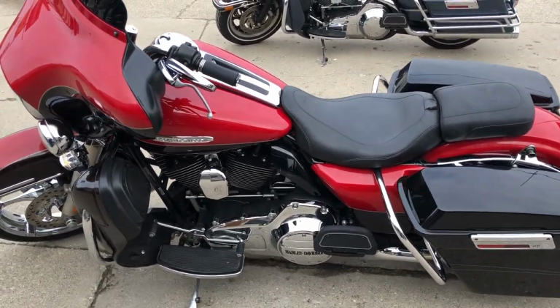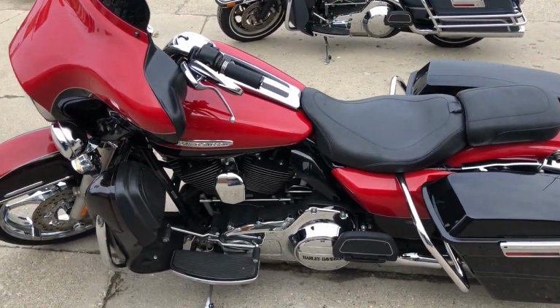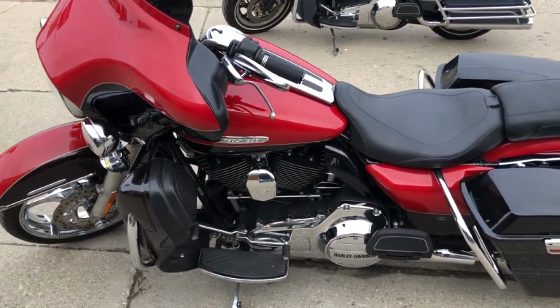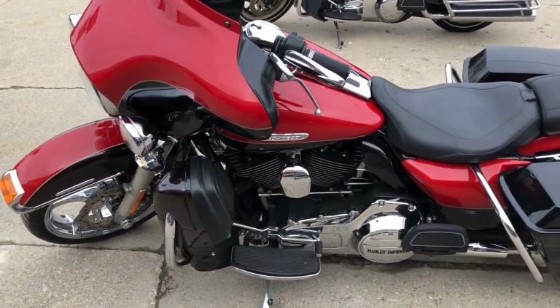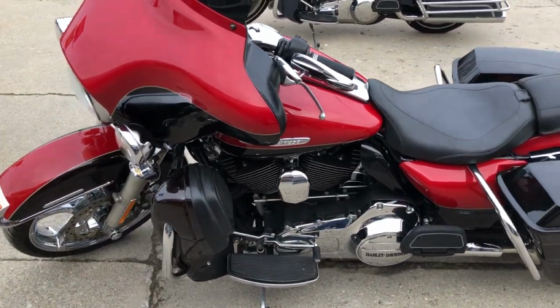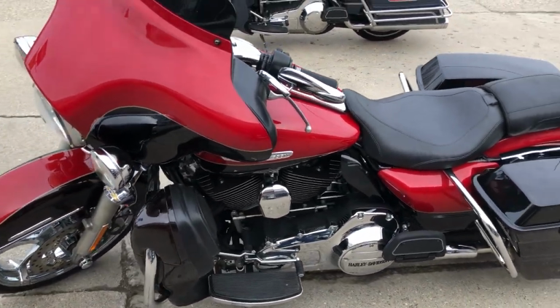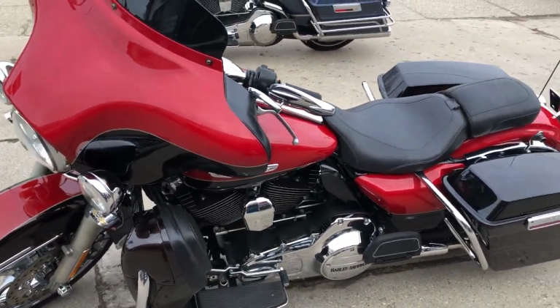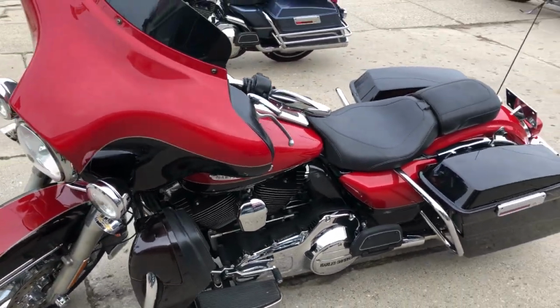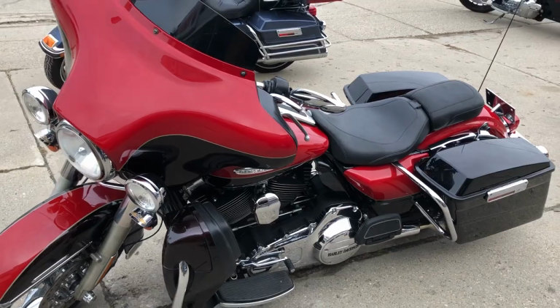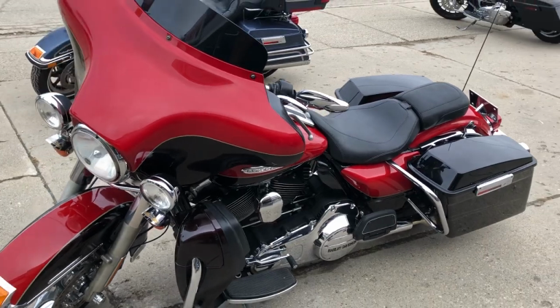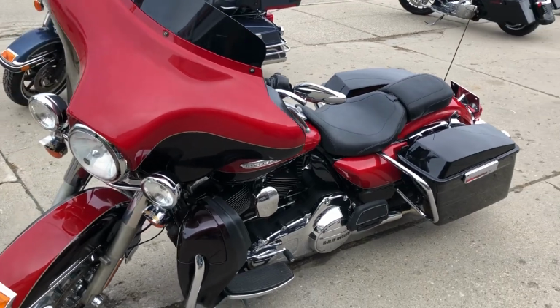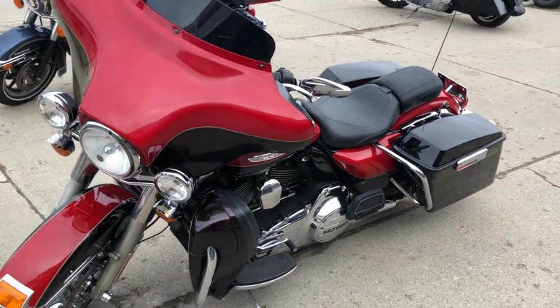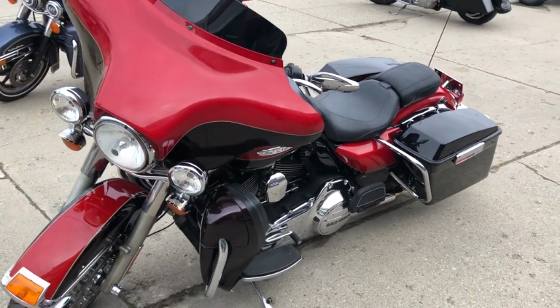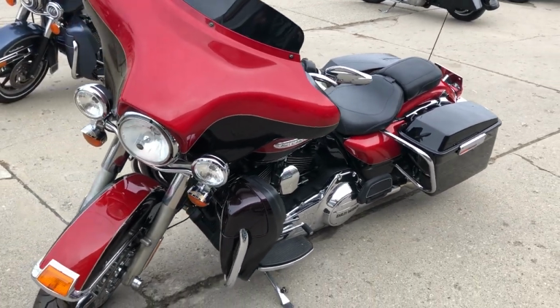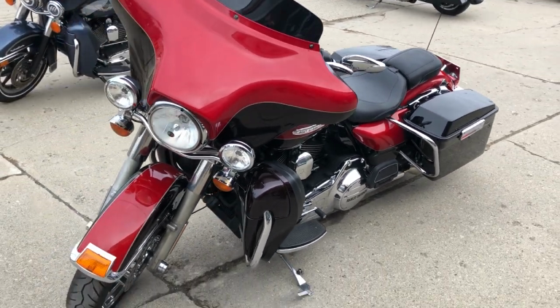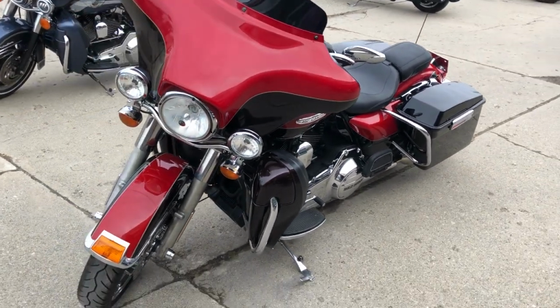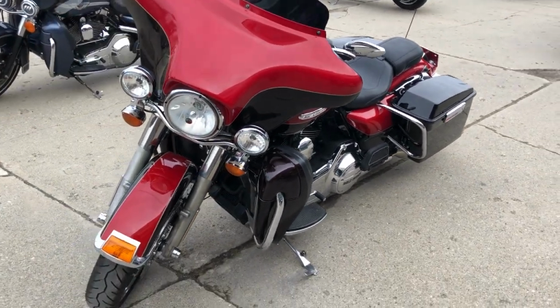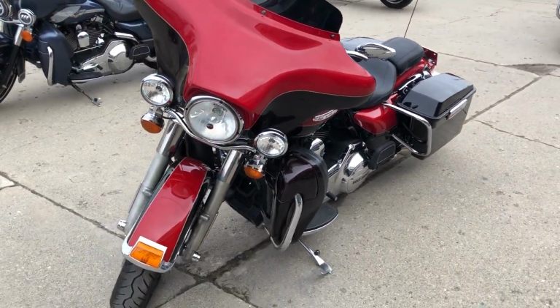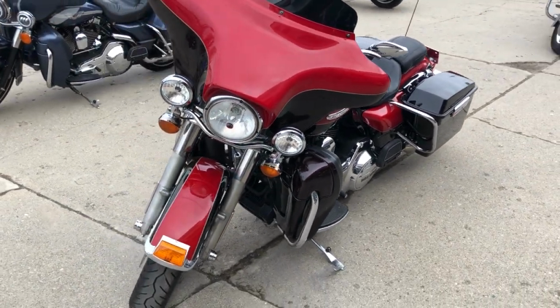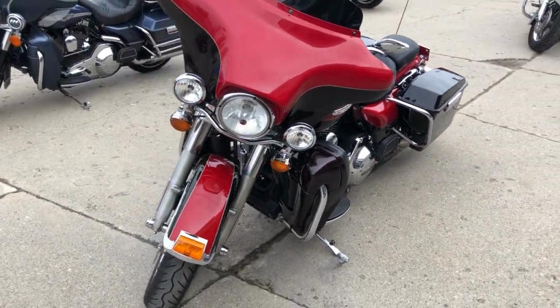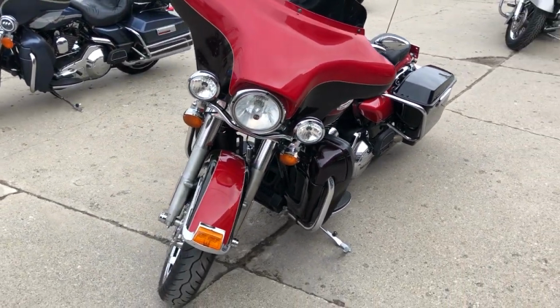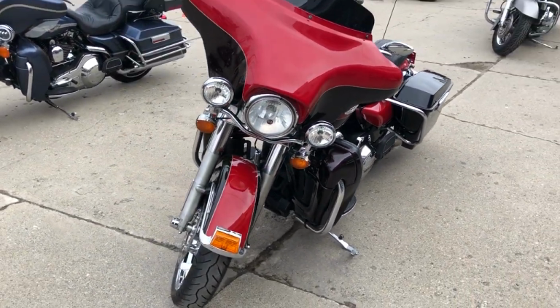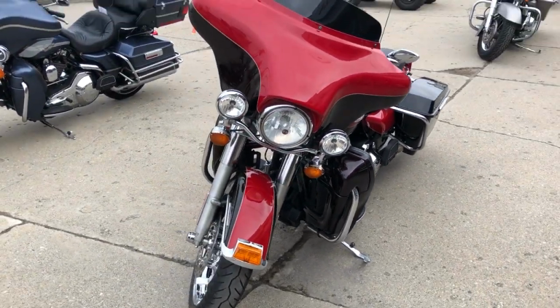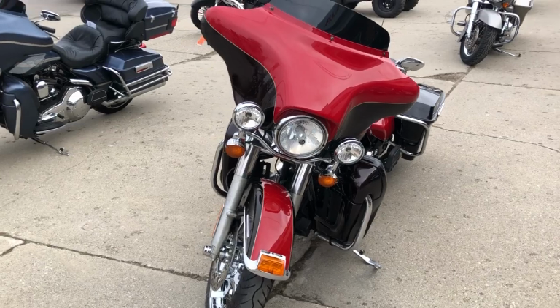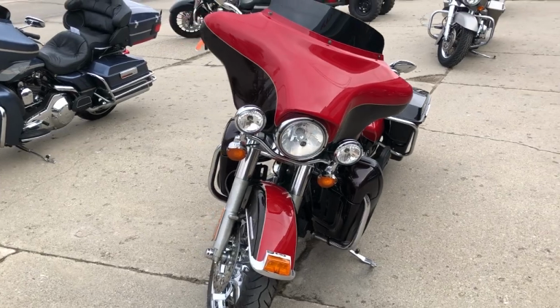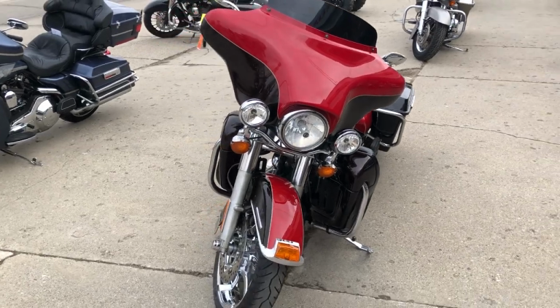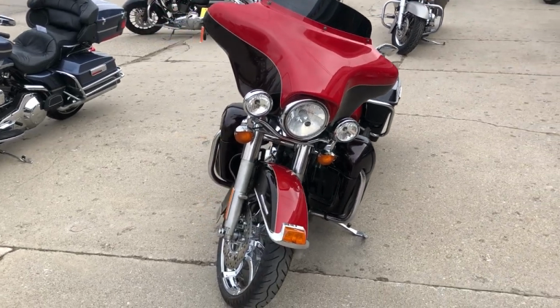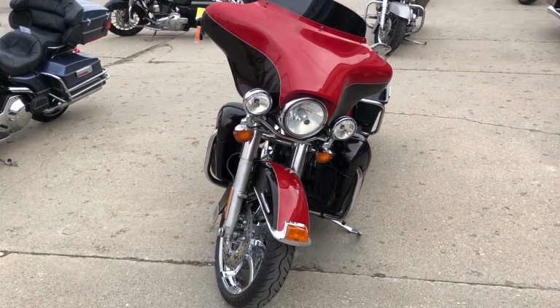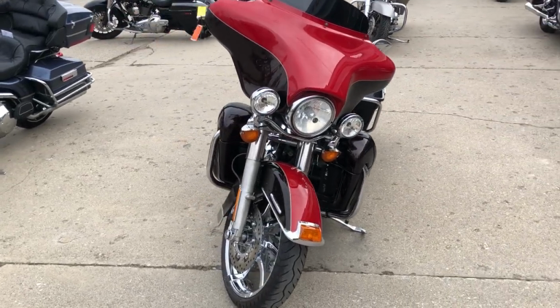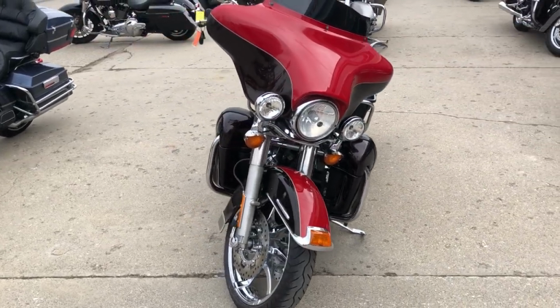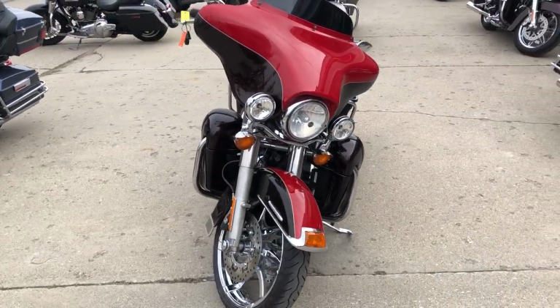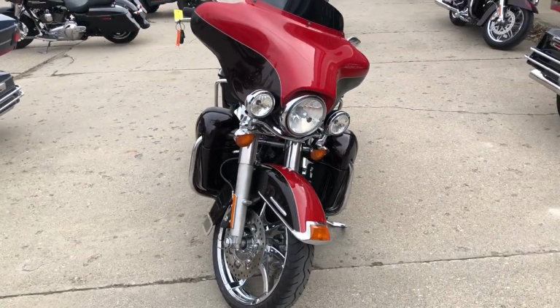It's just been serviced at the dealership, inspected, all fluids have been changed and ready to ride. This bike is guaranteed to turn heads everywhere you go. It's a great bike for the money — you can buy it with confidence.